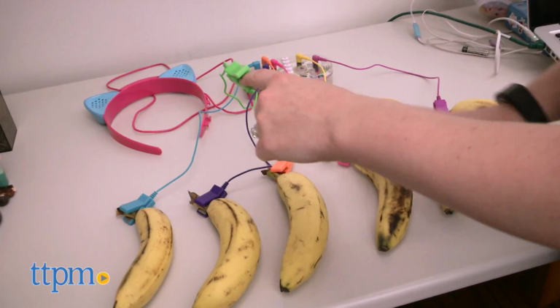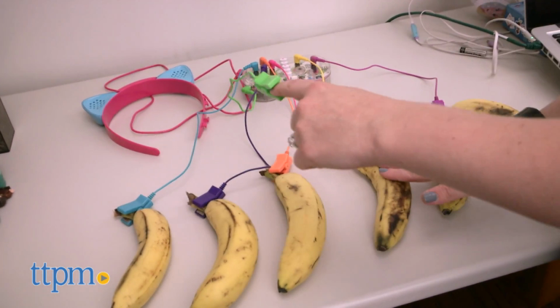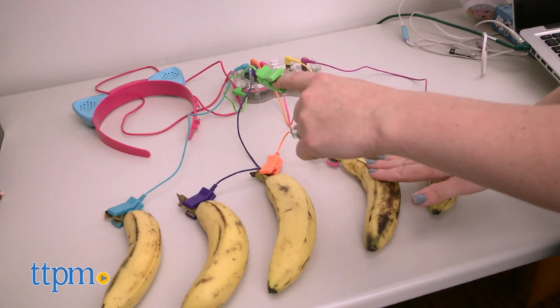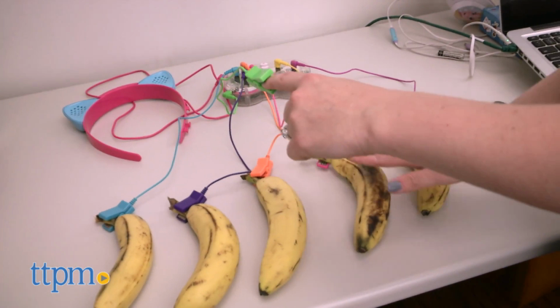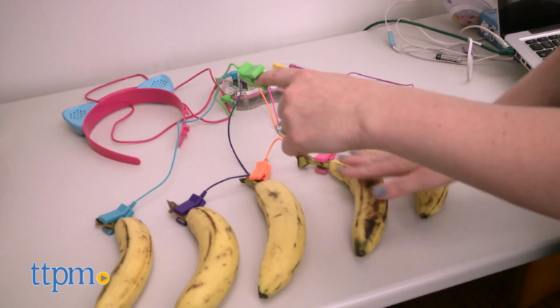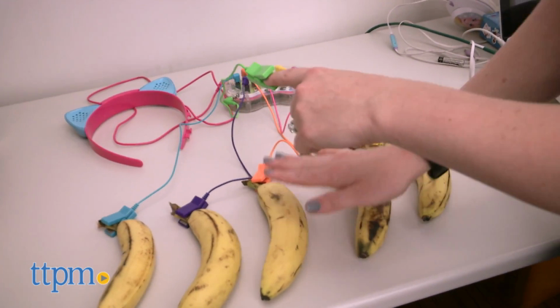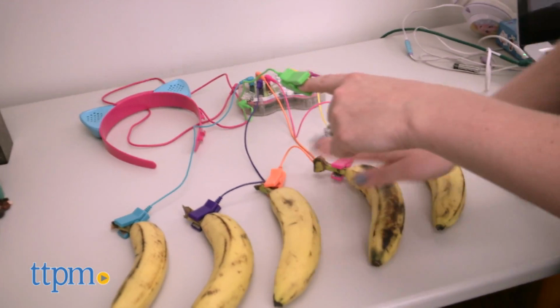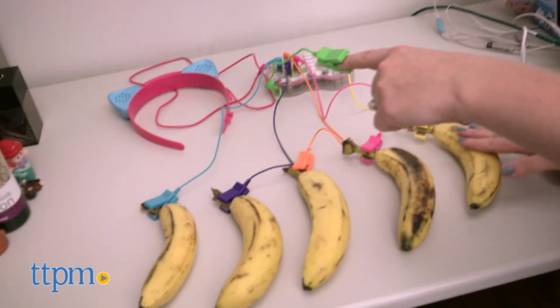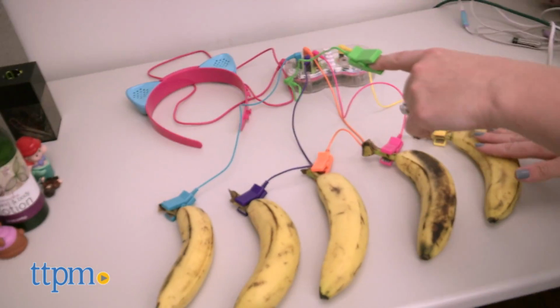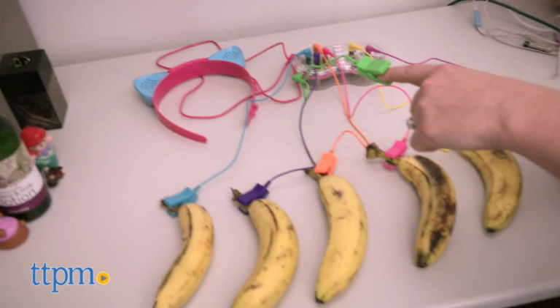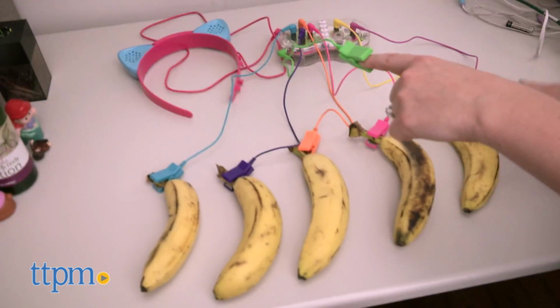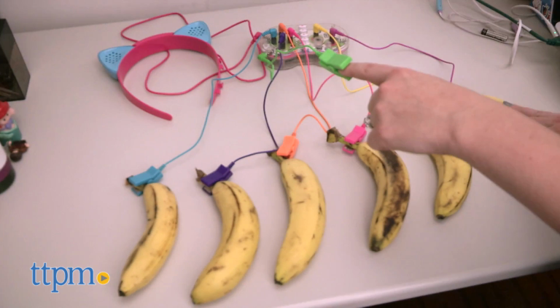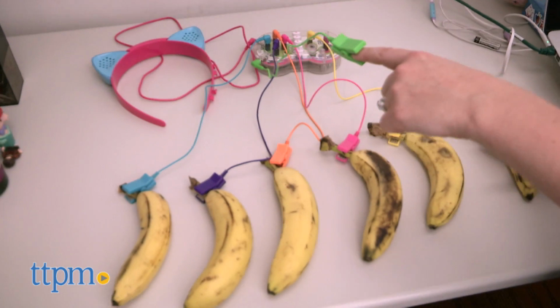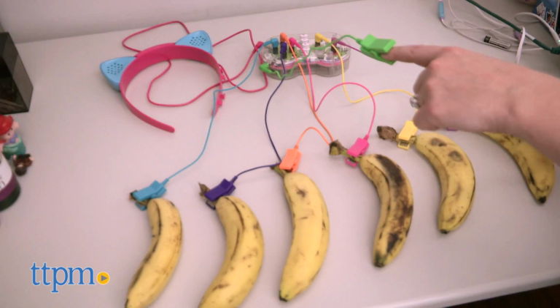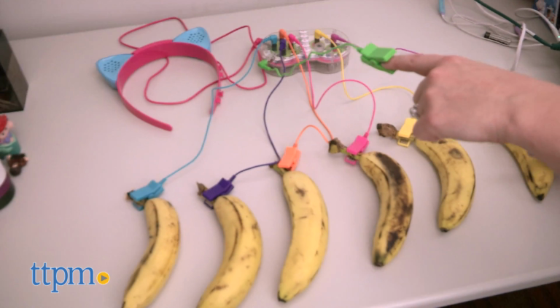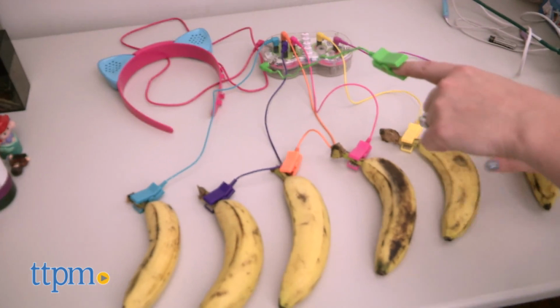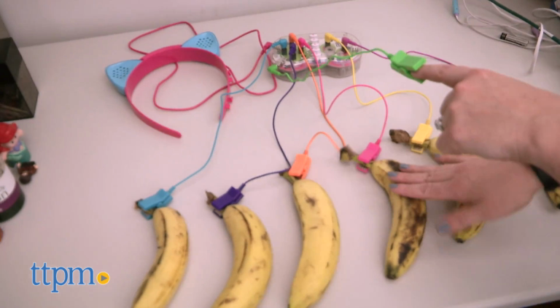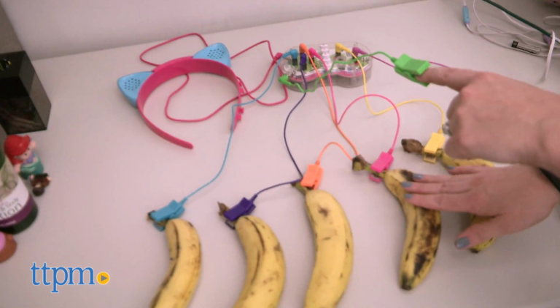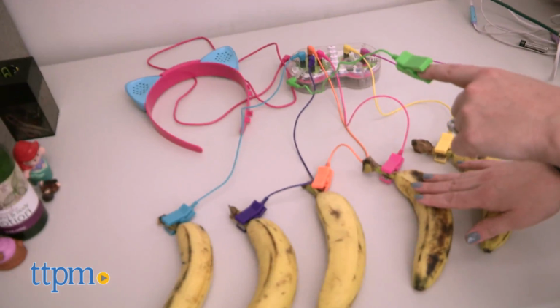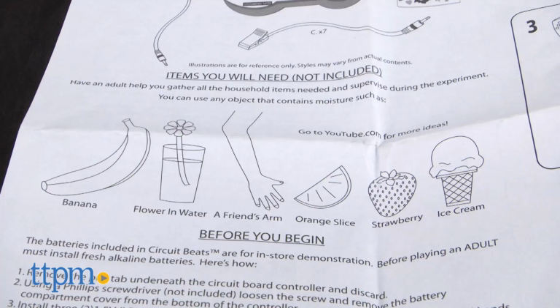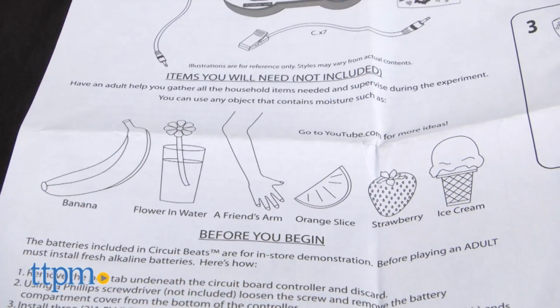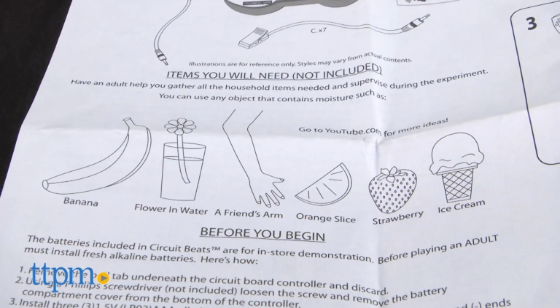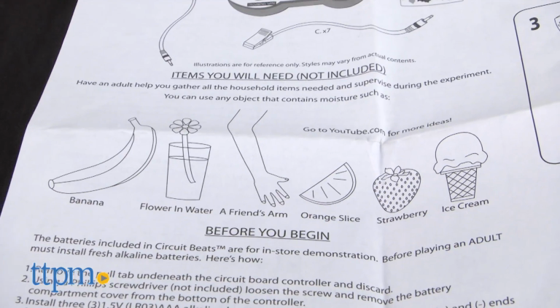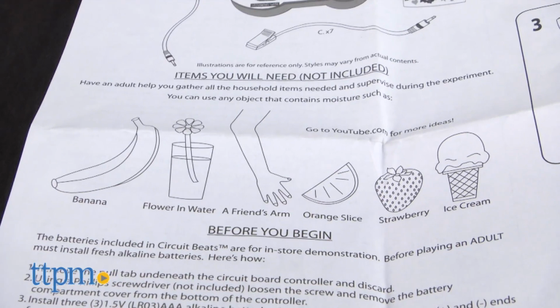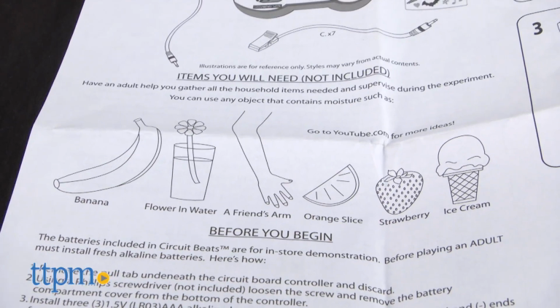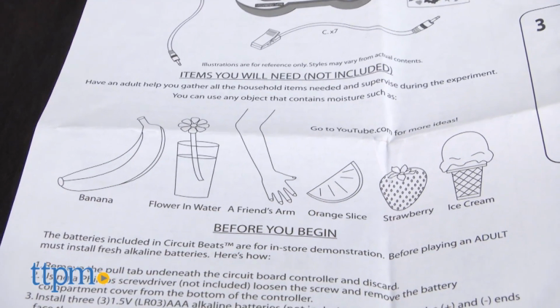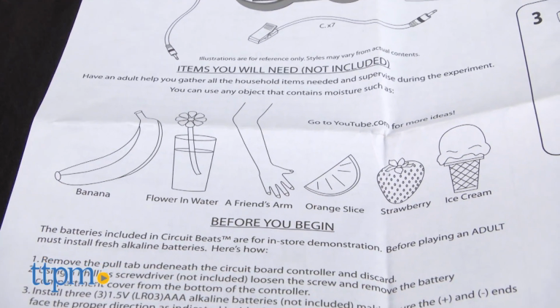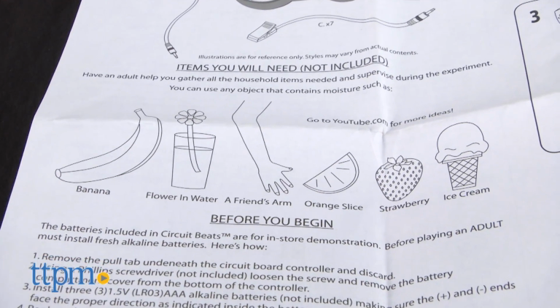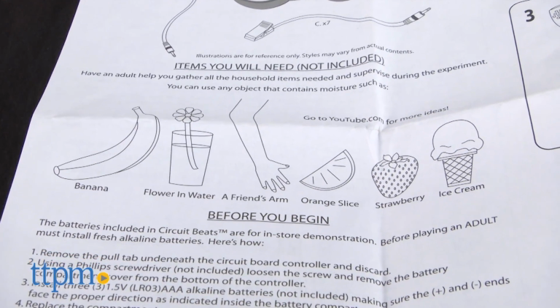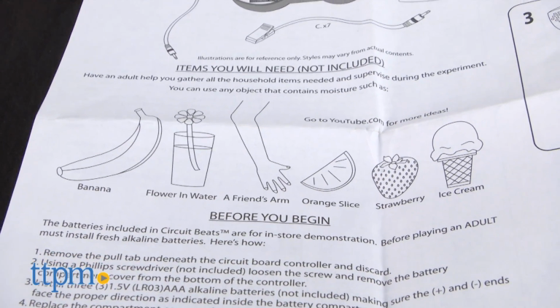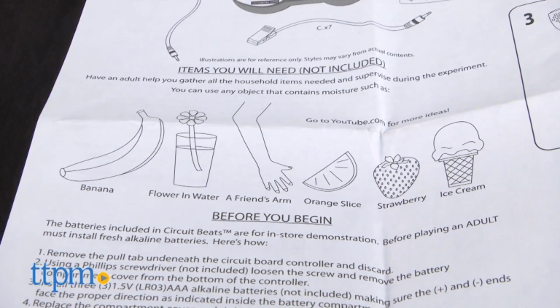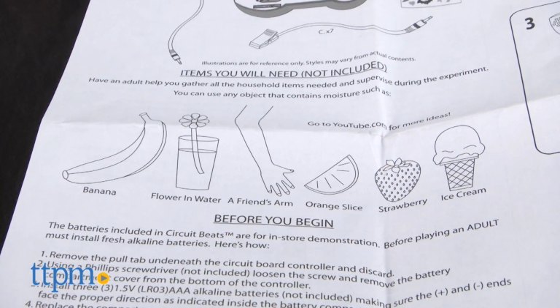You can connect the wires to other moisture-holding objects too, such as a flower in water, a friend's arm, an orange slice, a strawberry, or ice cream.